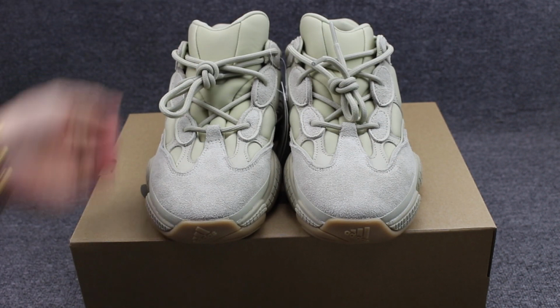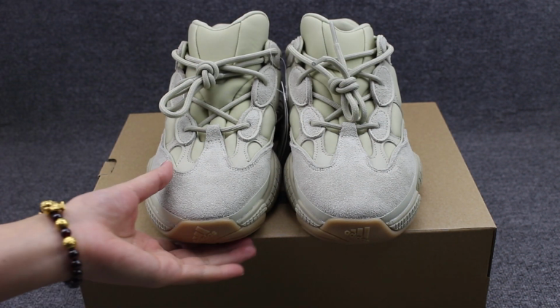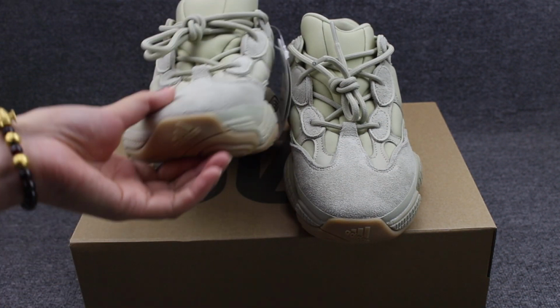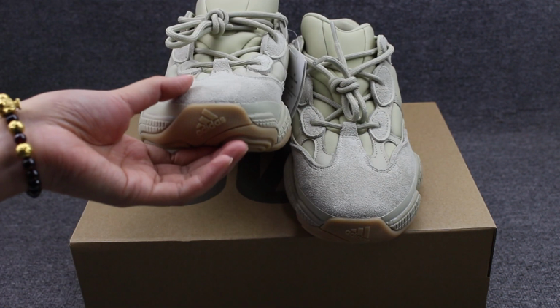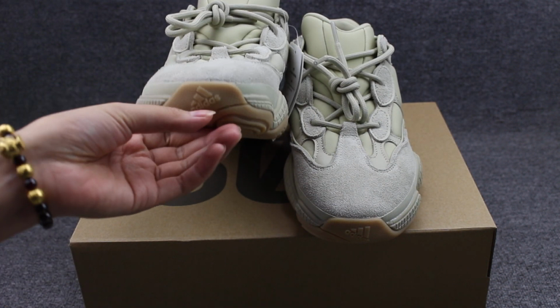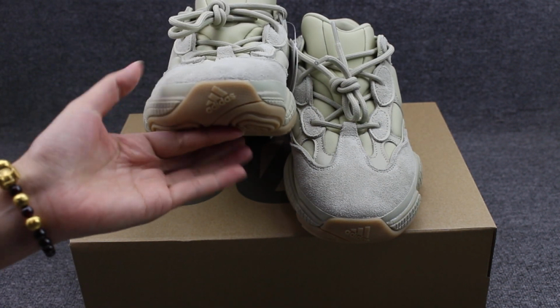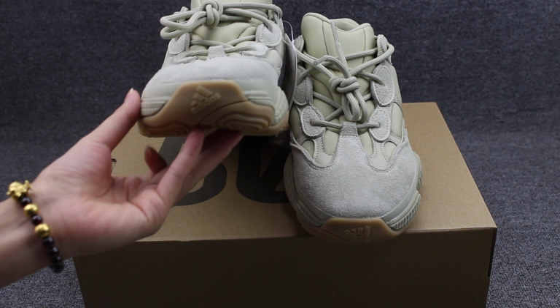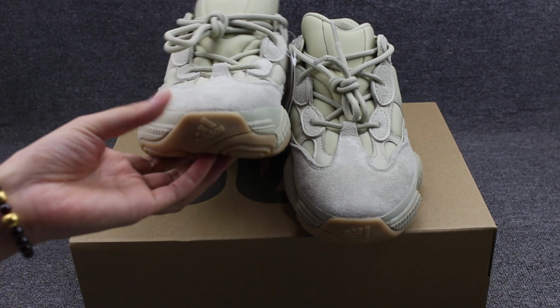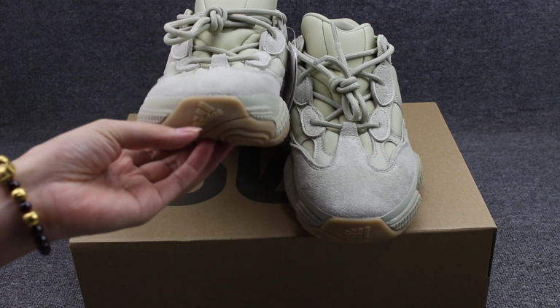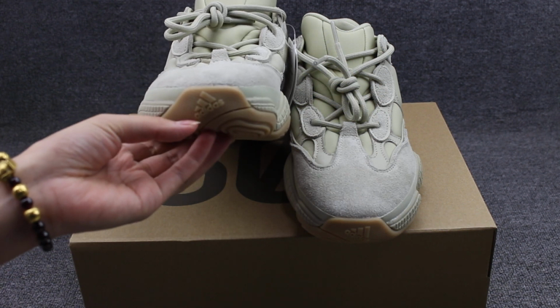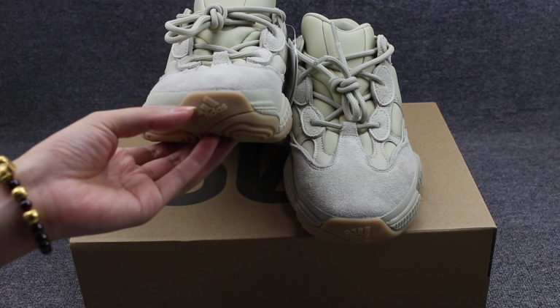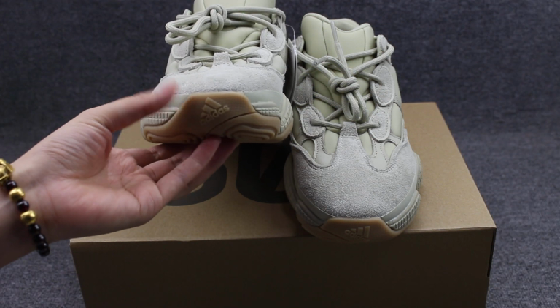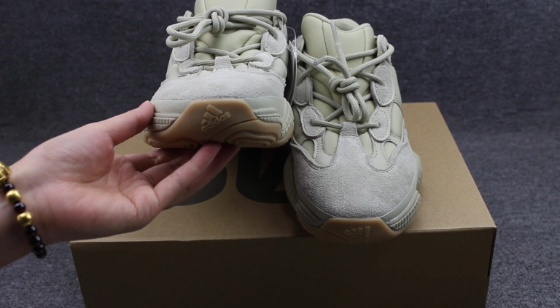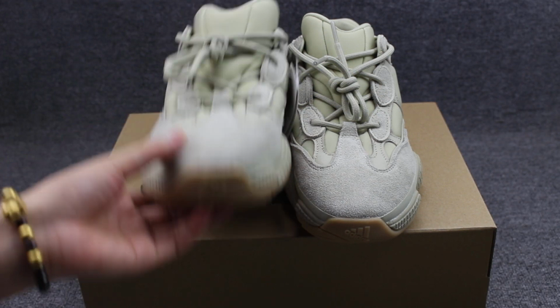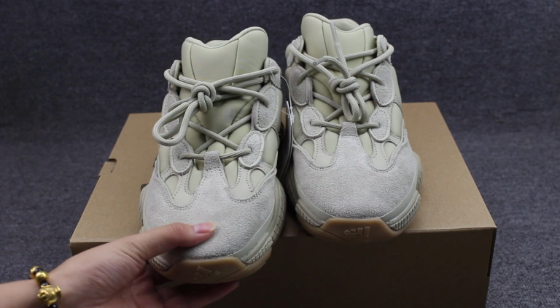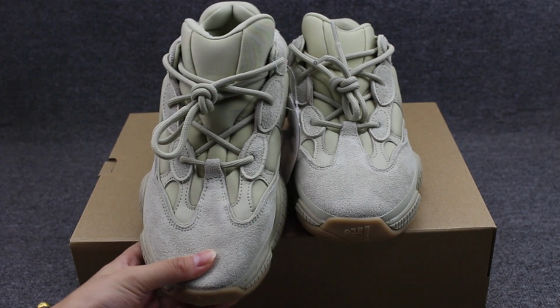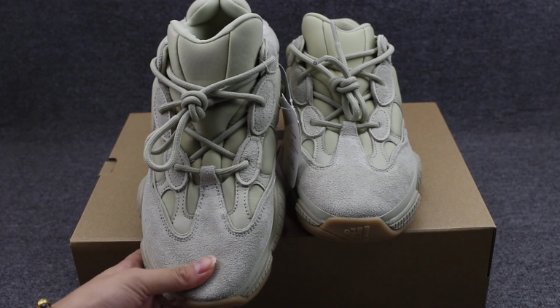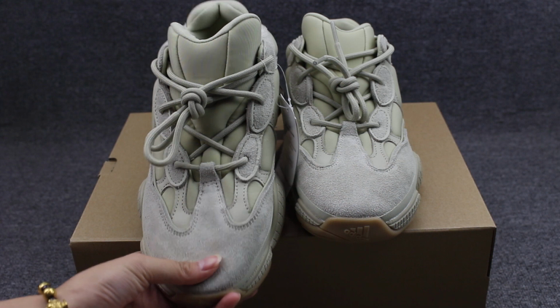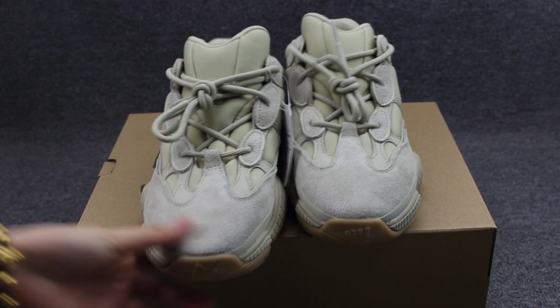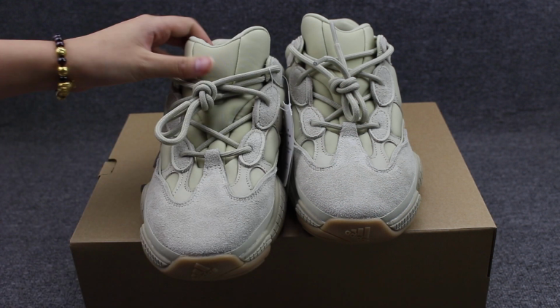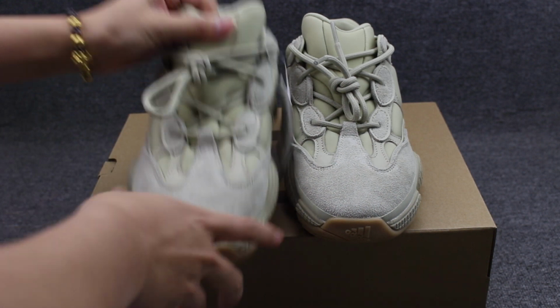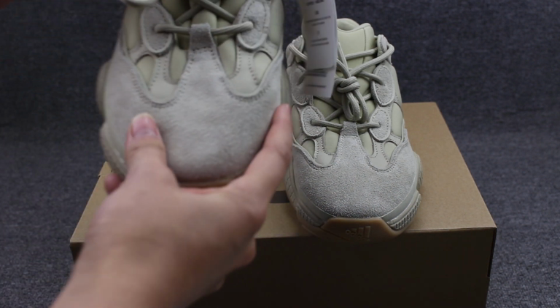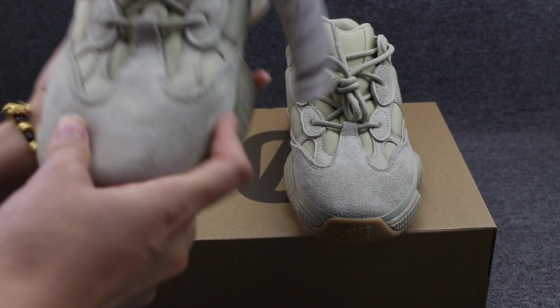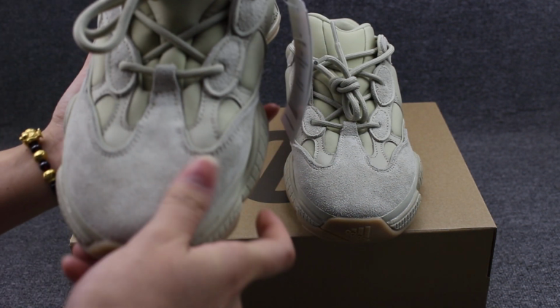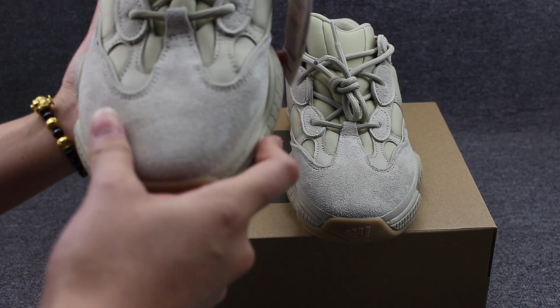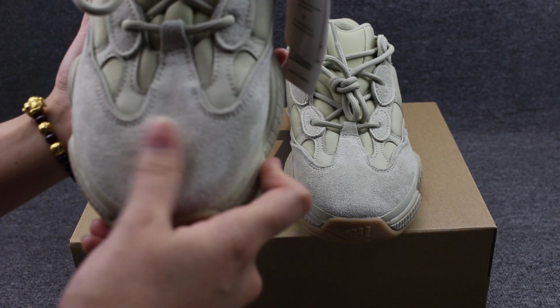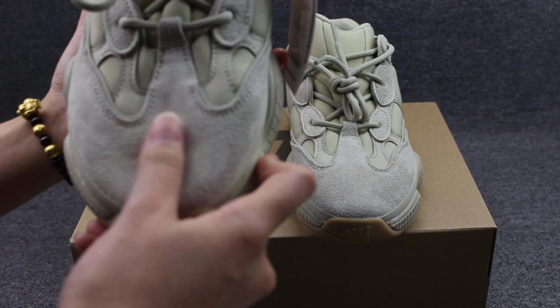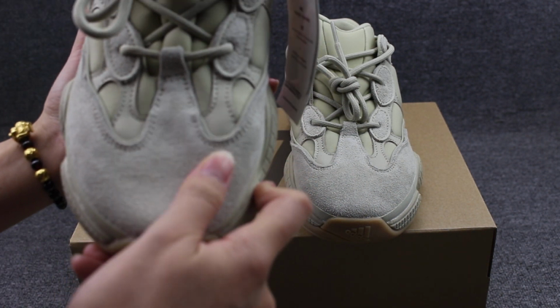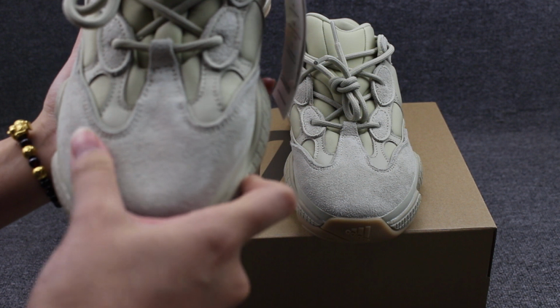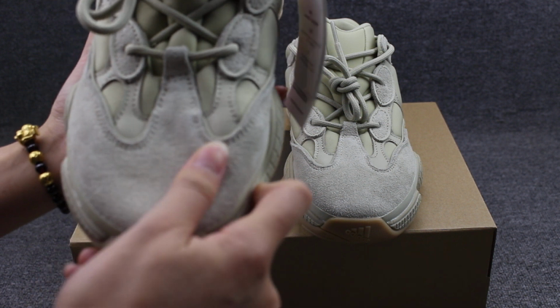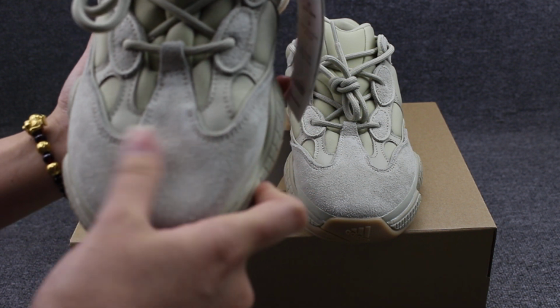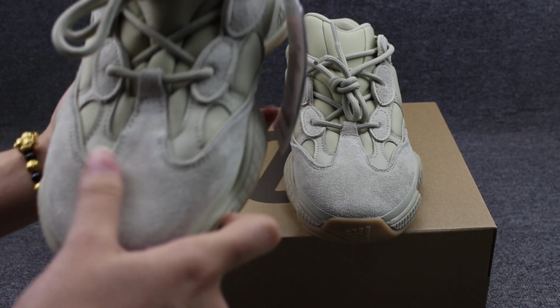First, you can check here the shoe toe box, the logo on the toe part. And the uppers — check the shoe material, it's contrast, colourful.